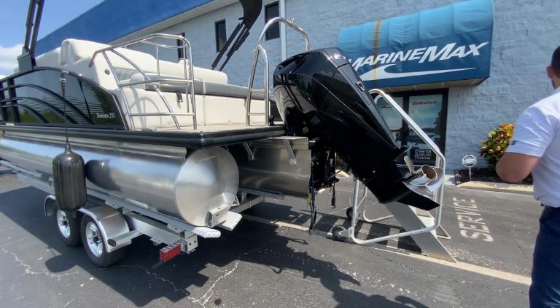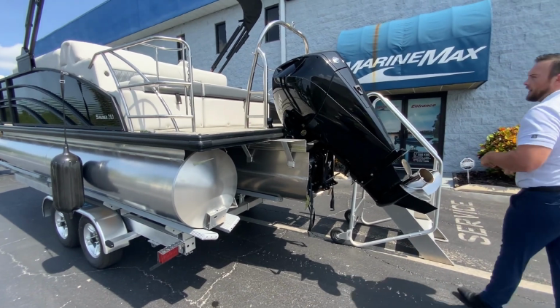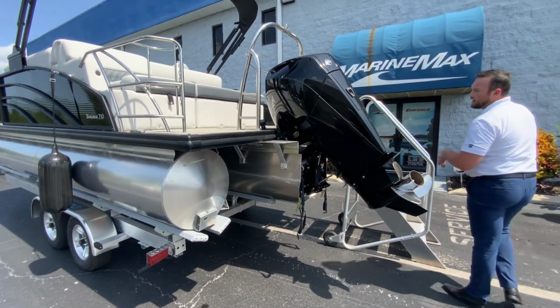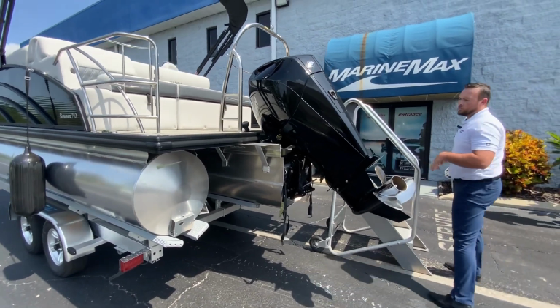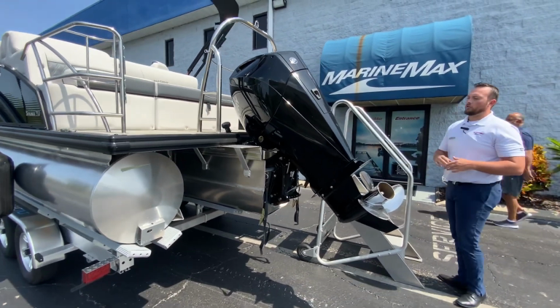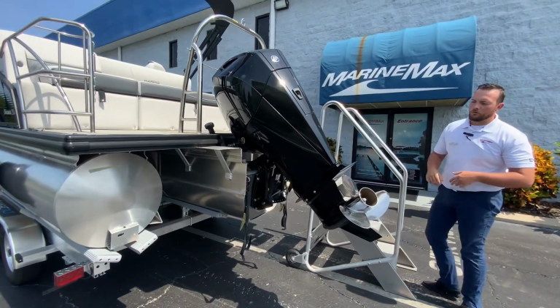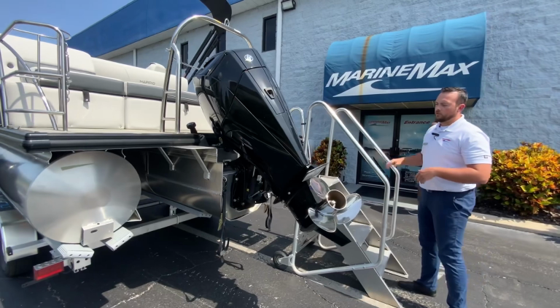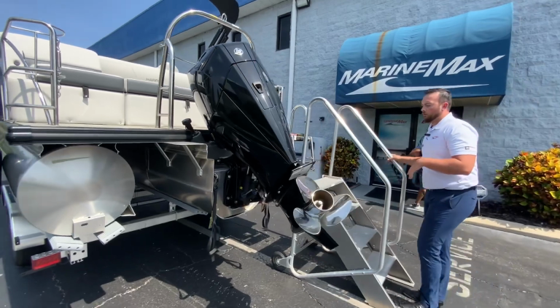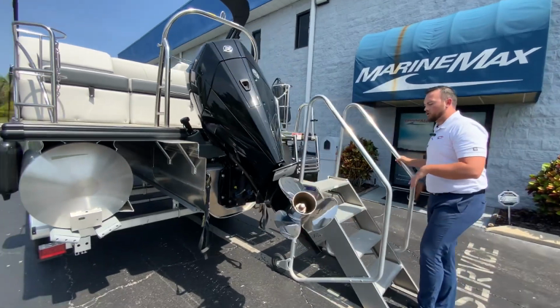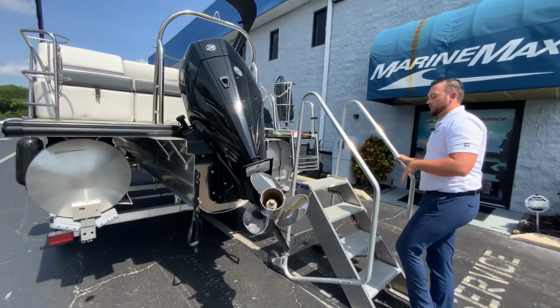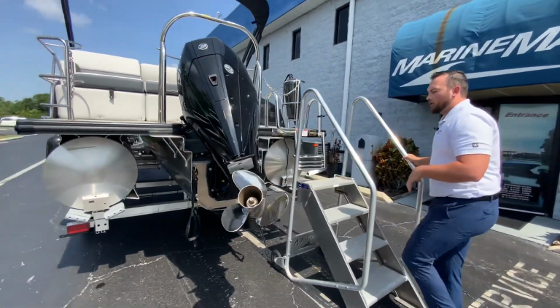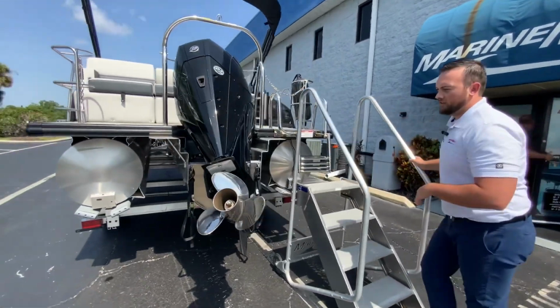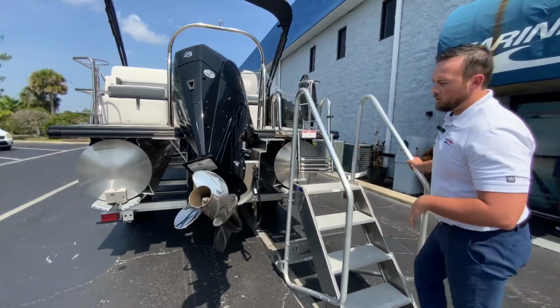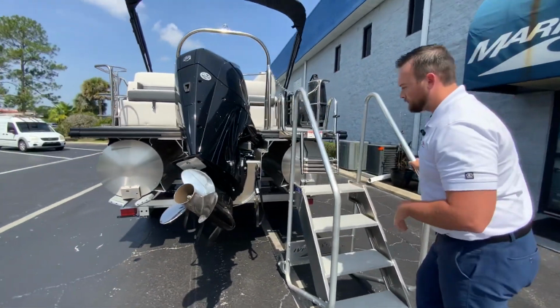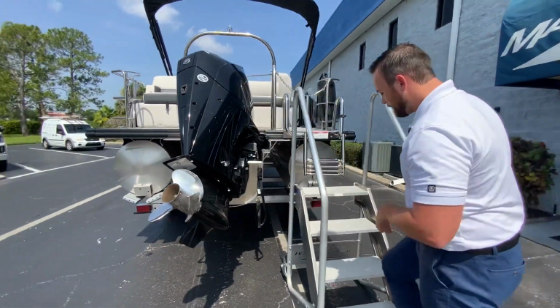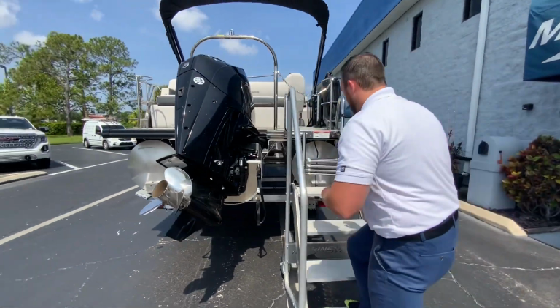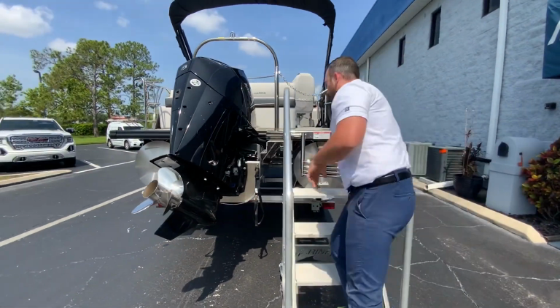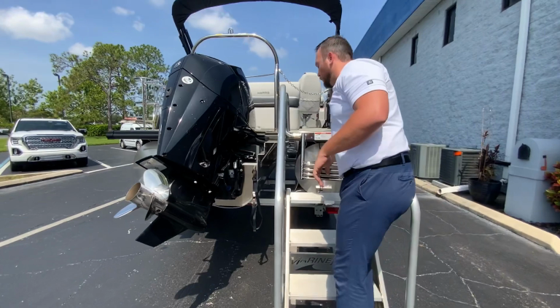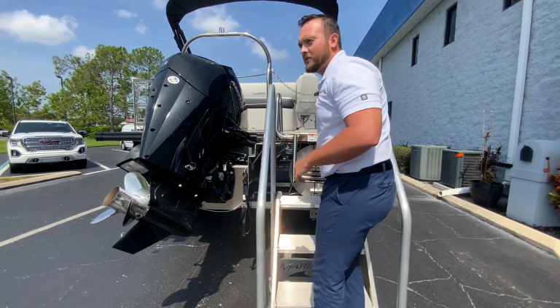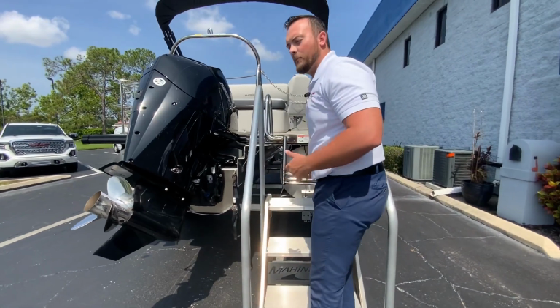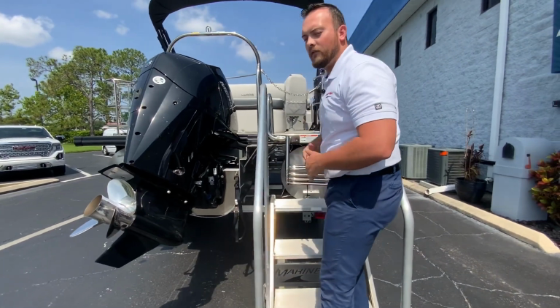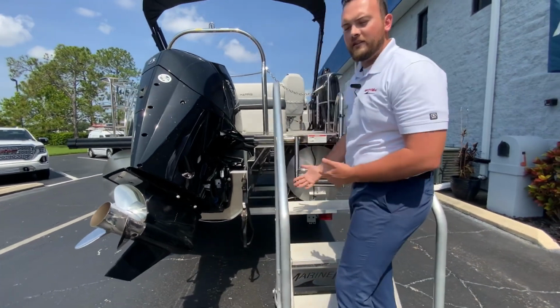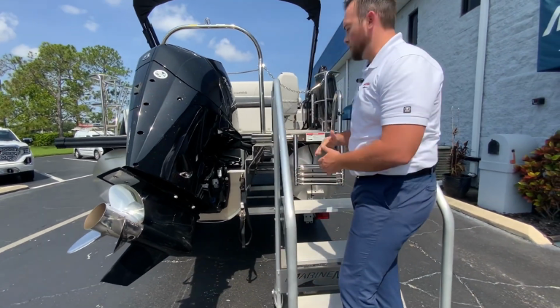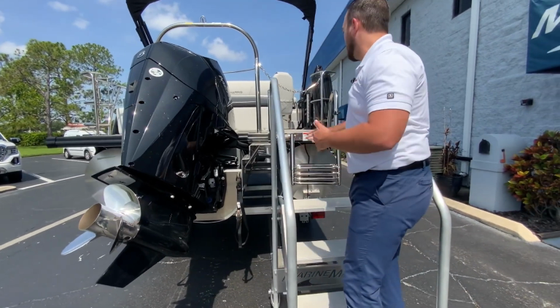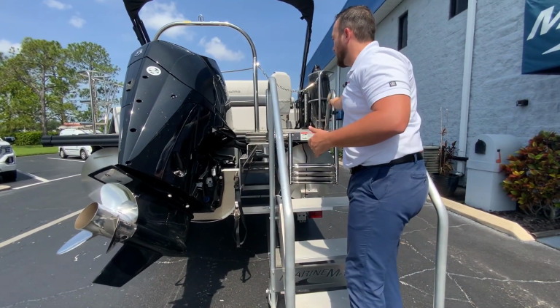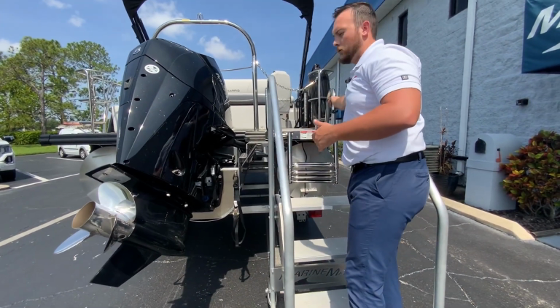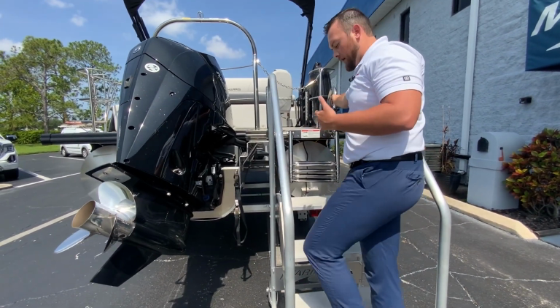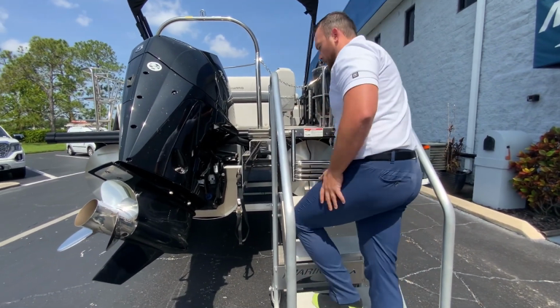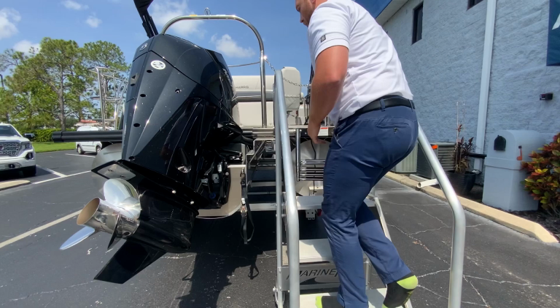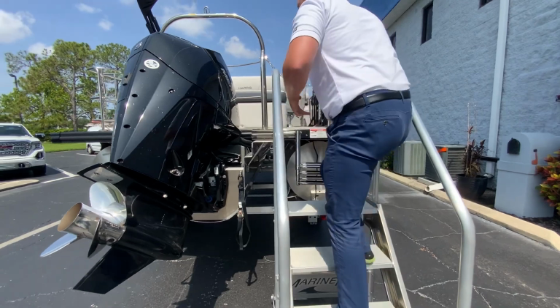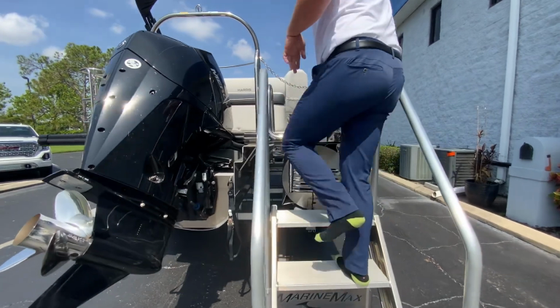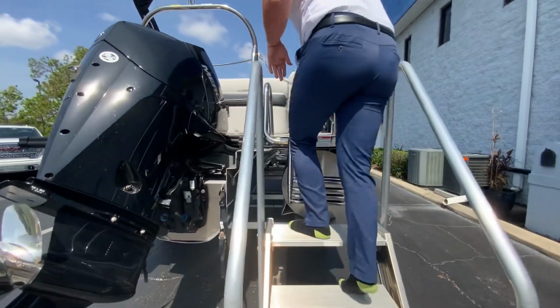We have a 200 Mercury digital throttle and shift, power assist steering motor, a nice four-step telescopic ladder — very easy to get on and off the boat with these big grab rails. You can follow me into the boat.